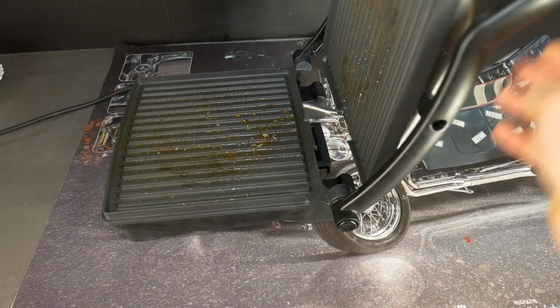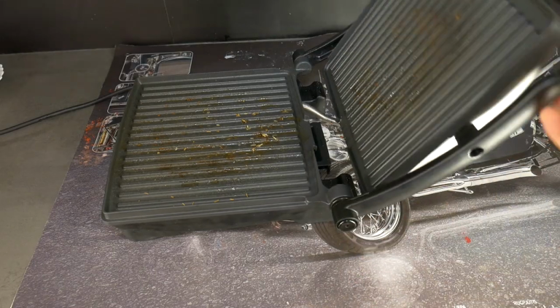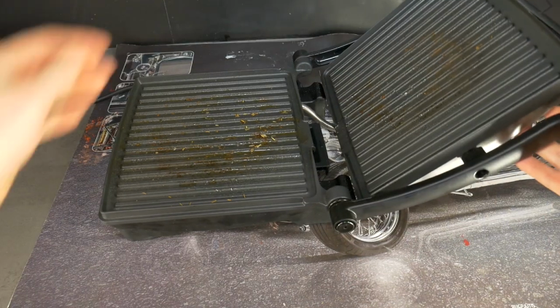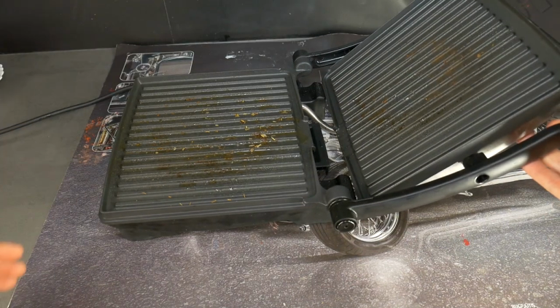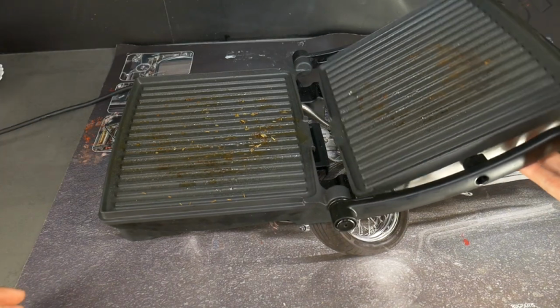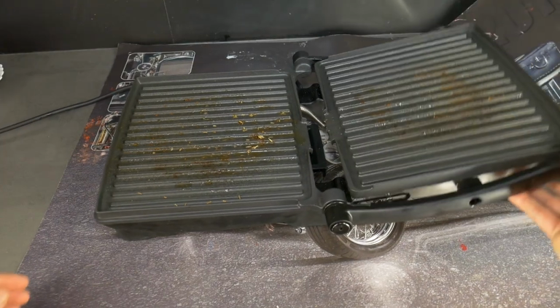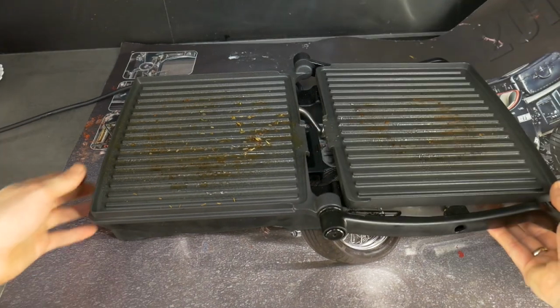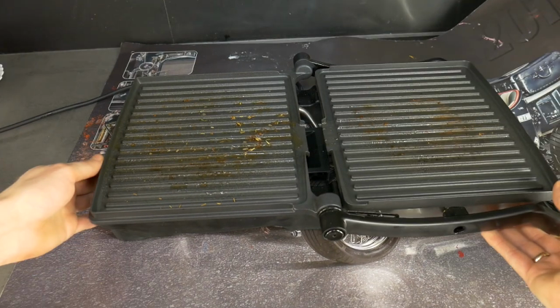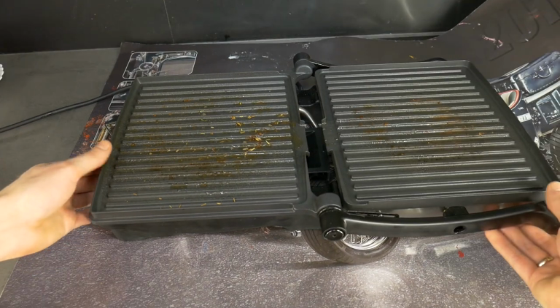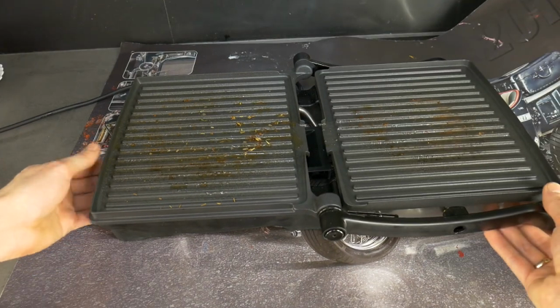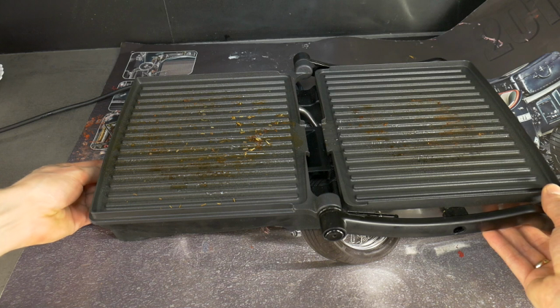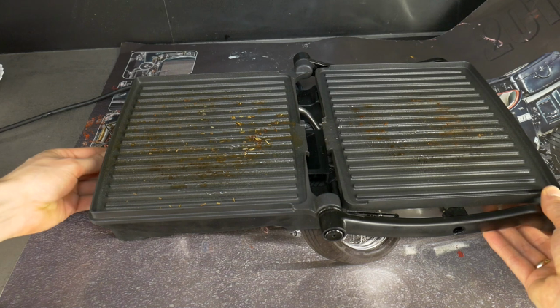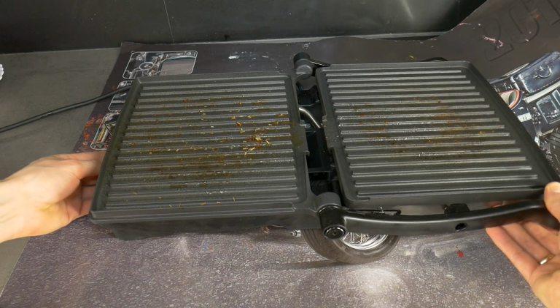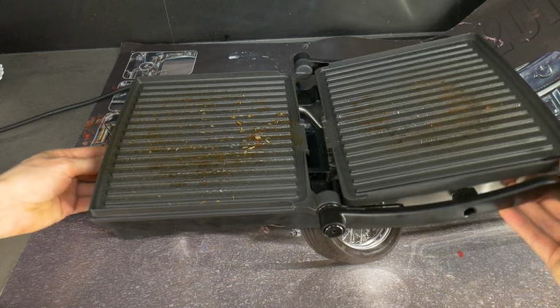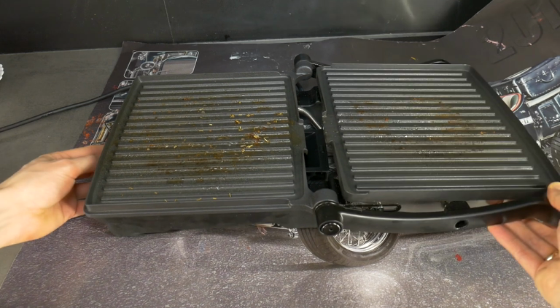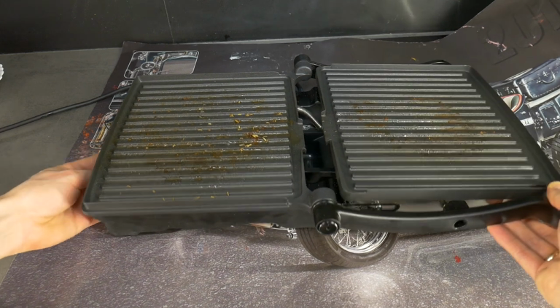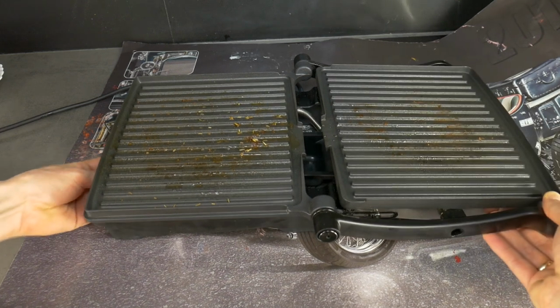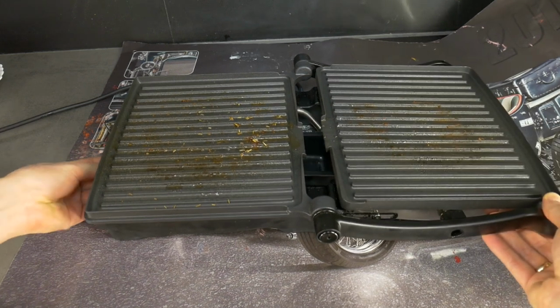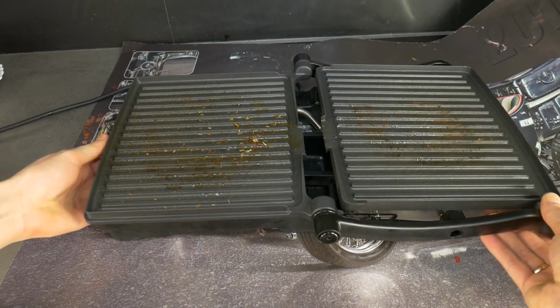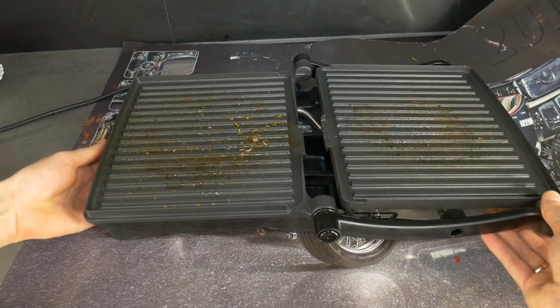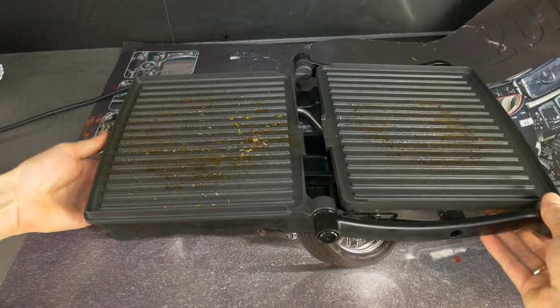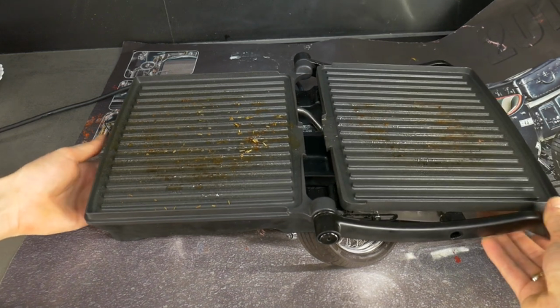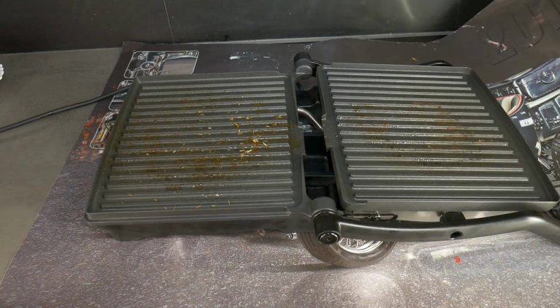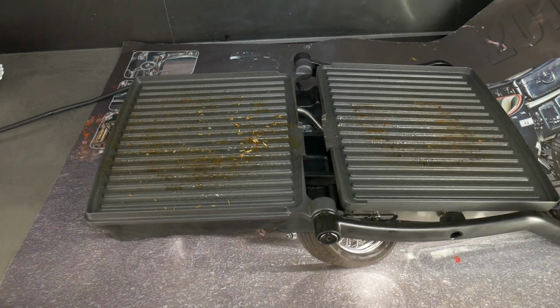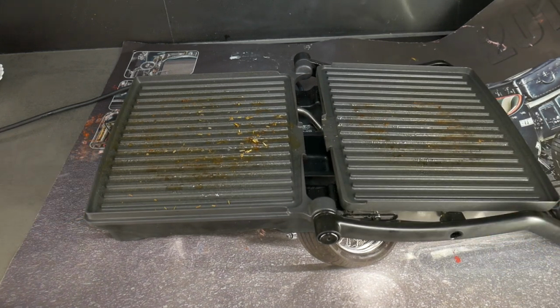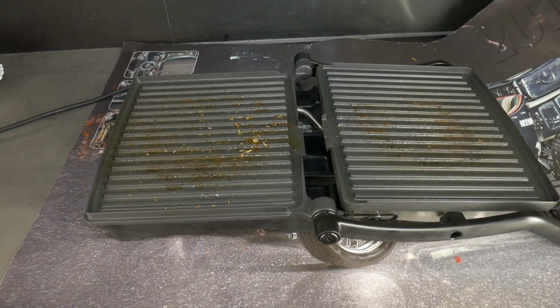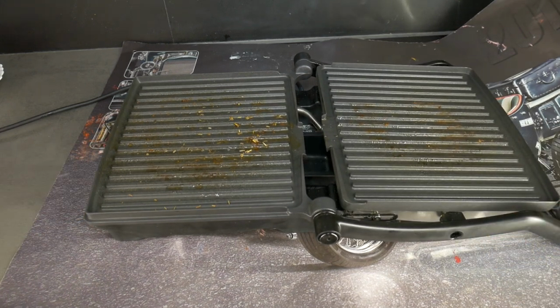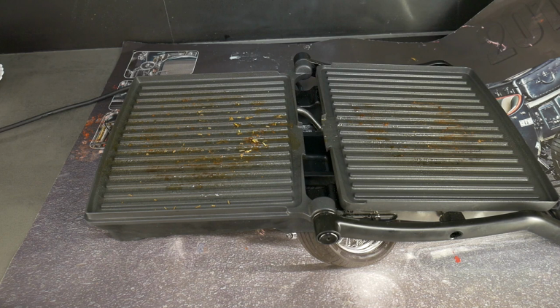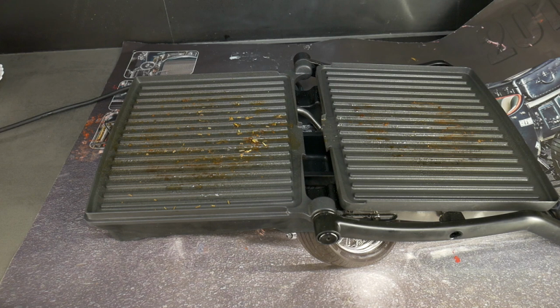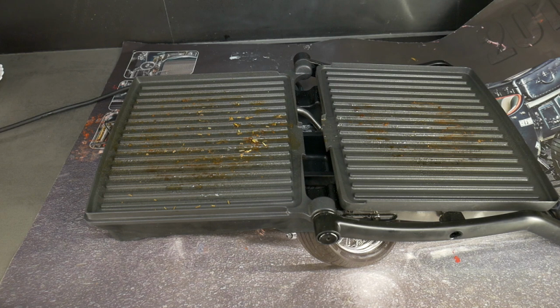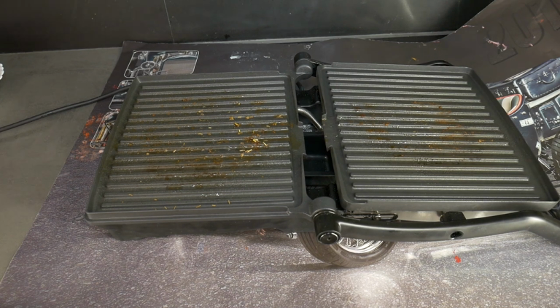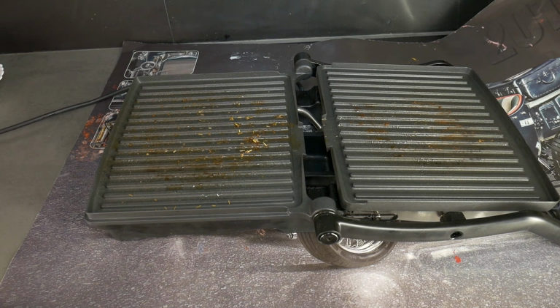To make it easier to clean the grill, open it all the way. Make sure that the bottom tray is positioned precisely so that the dirt from both surfaces does not run onto the table.